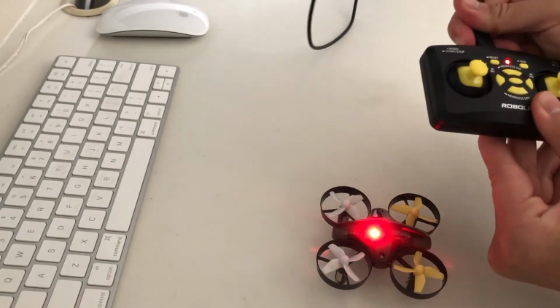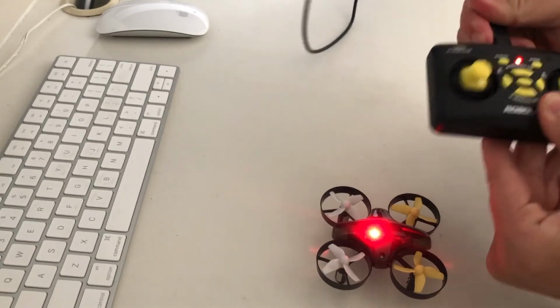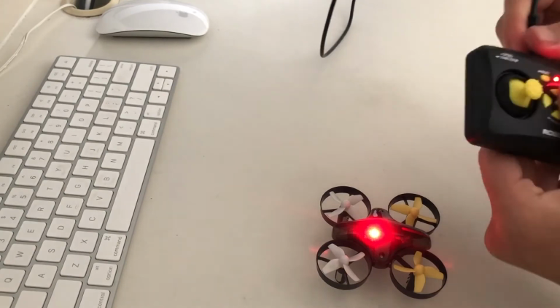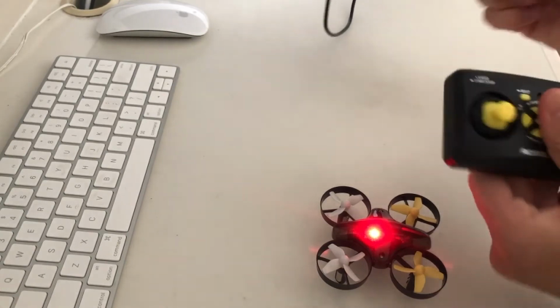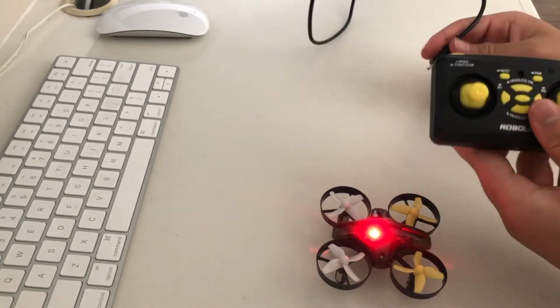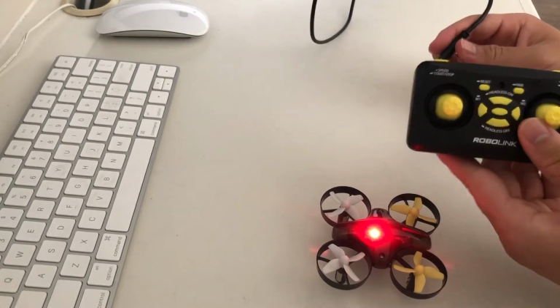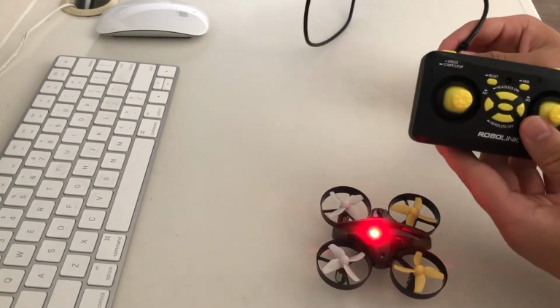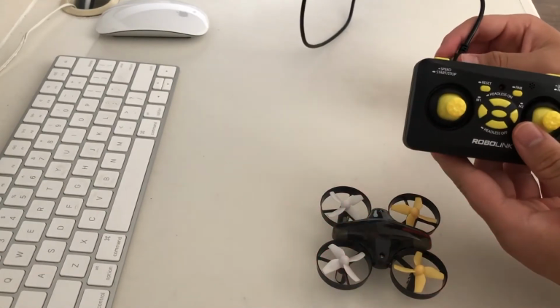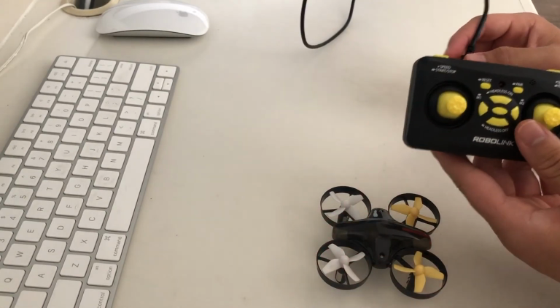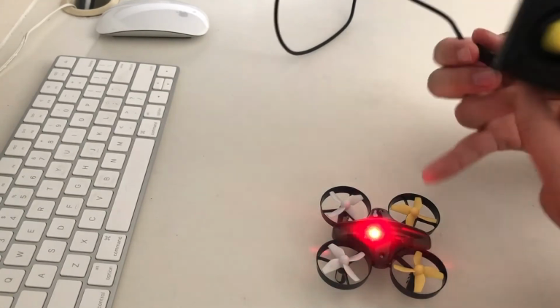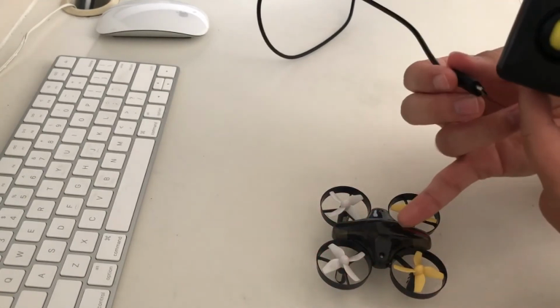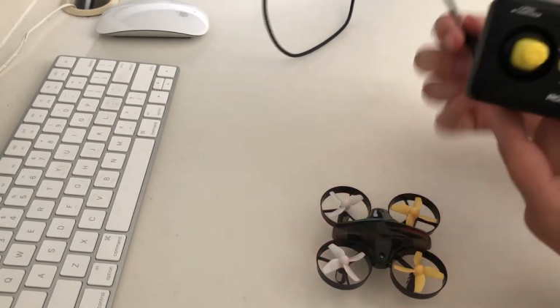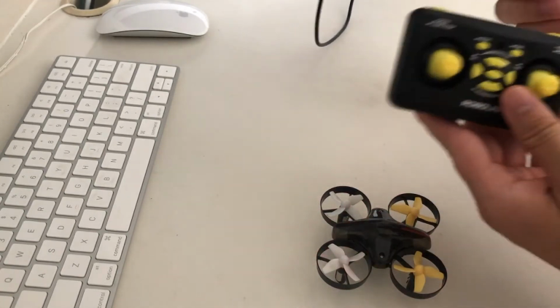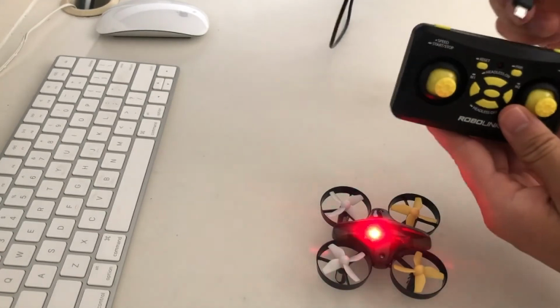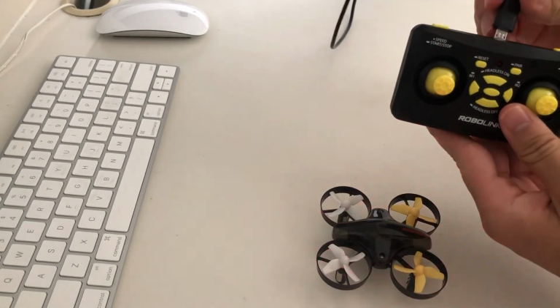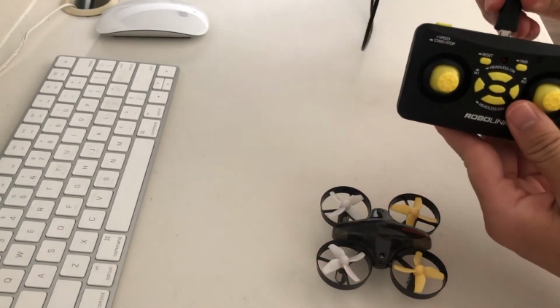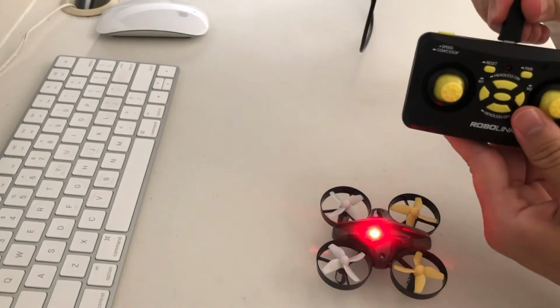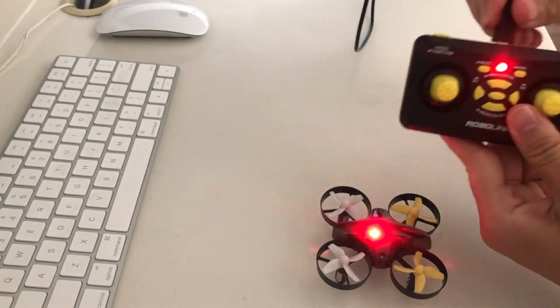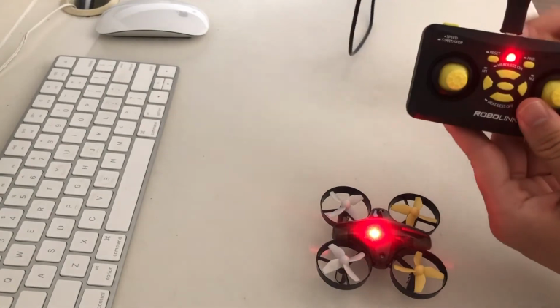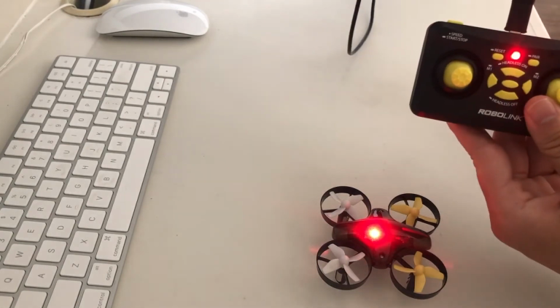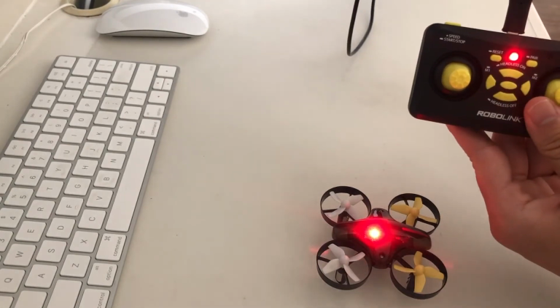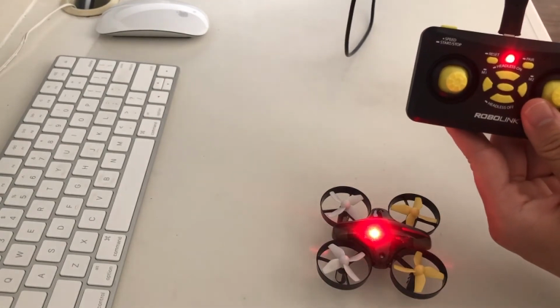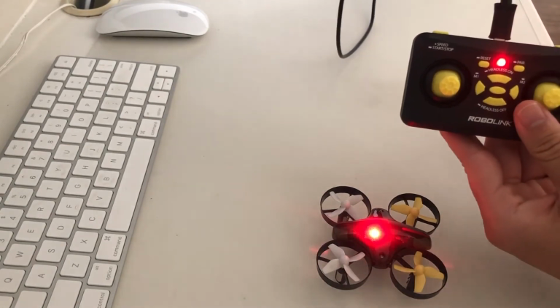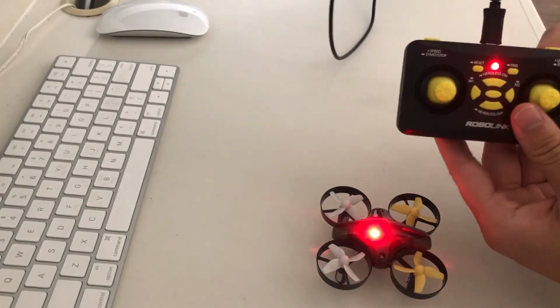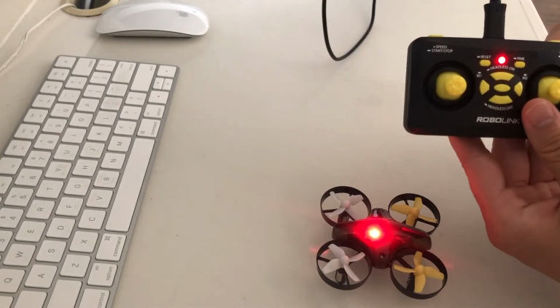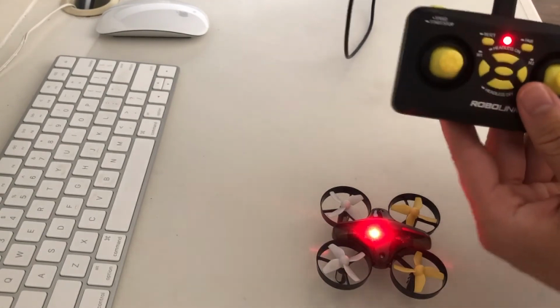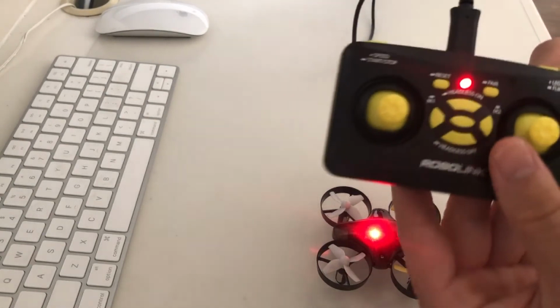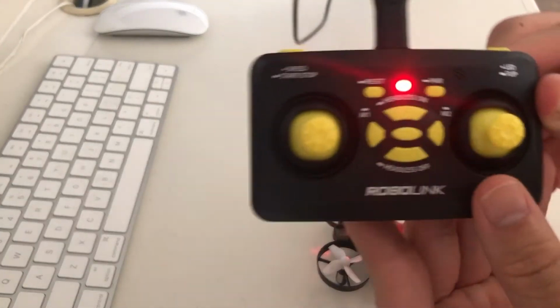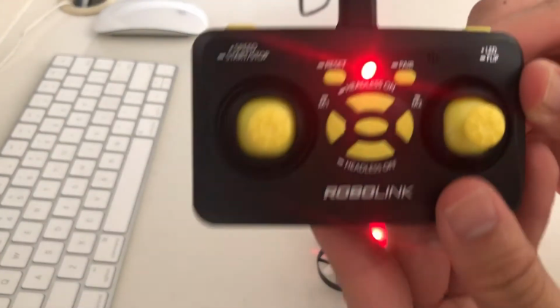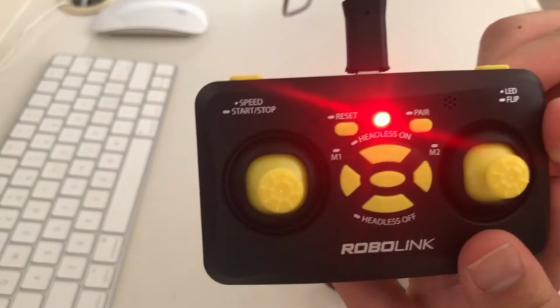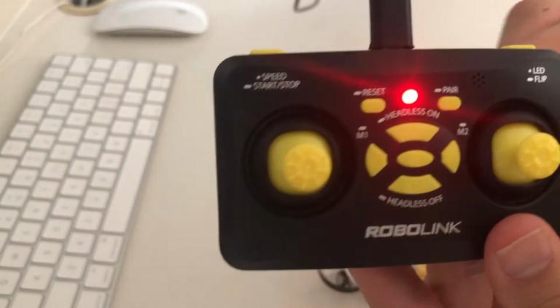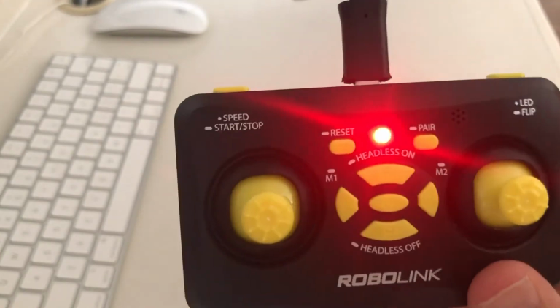After you plug it in, there should be a solid red light on the drone. If we disconnect the remote, the drone will start flashing red, which means it's disconnected. But once we plug in the remote and there's a solid color on the drone, that means the drone is connected to the remote.